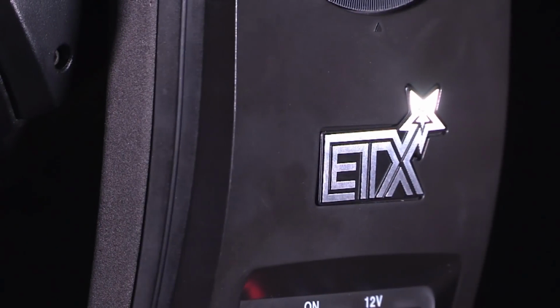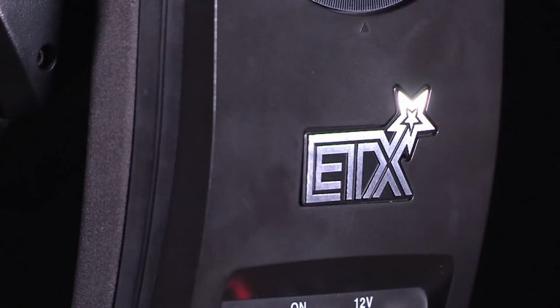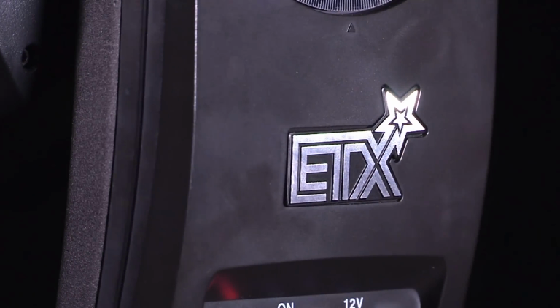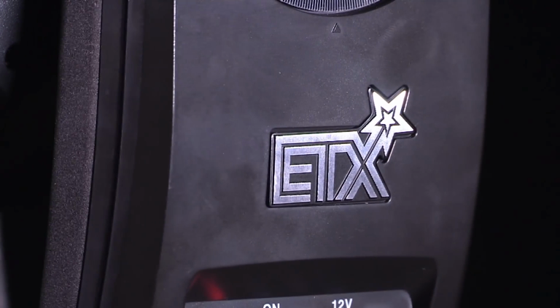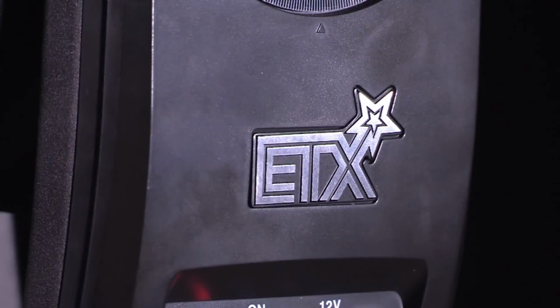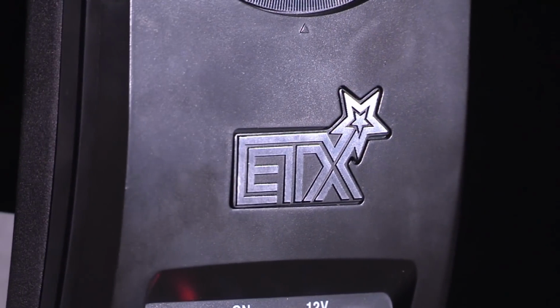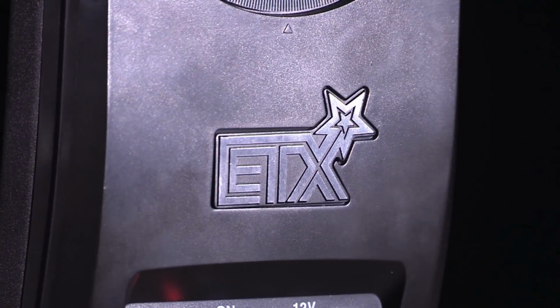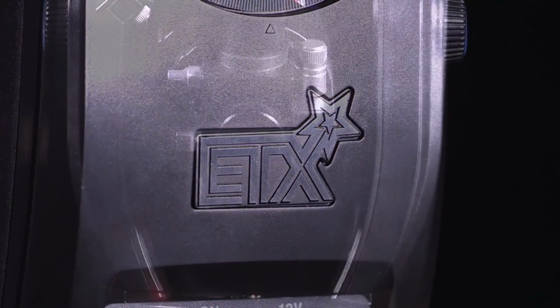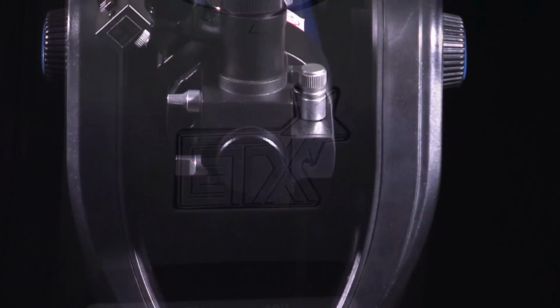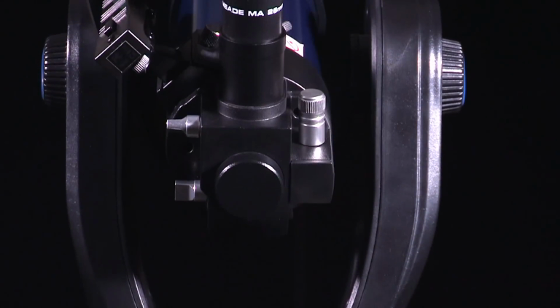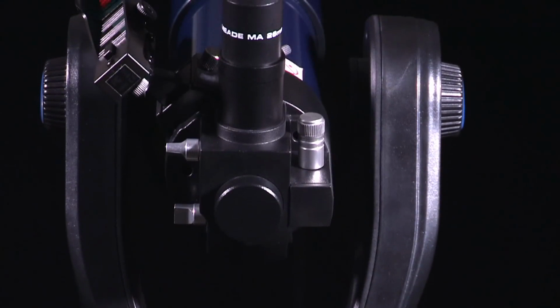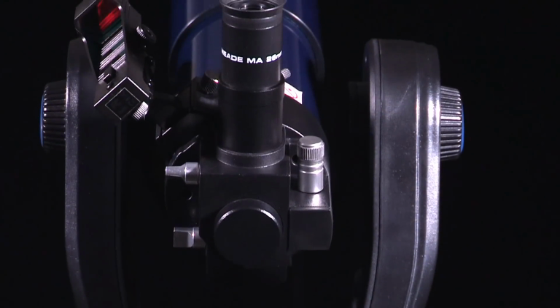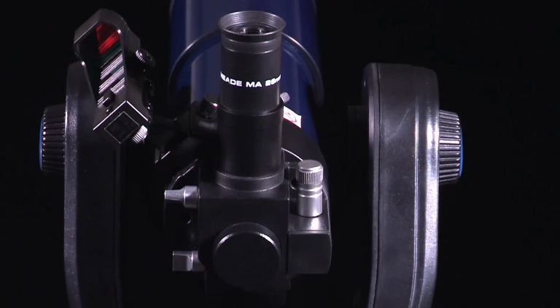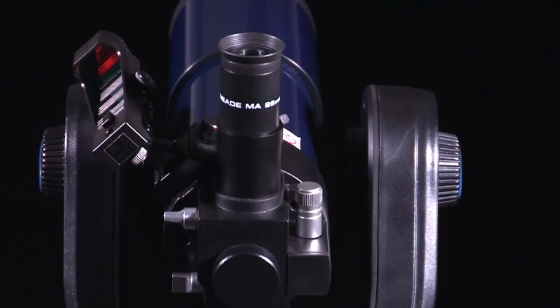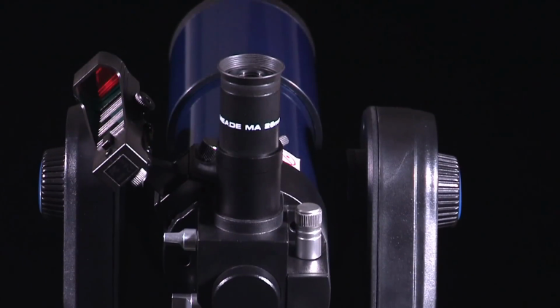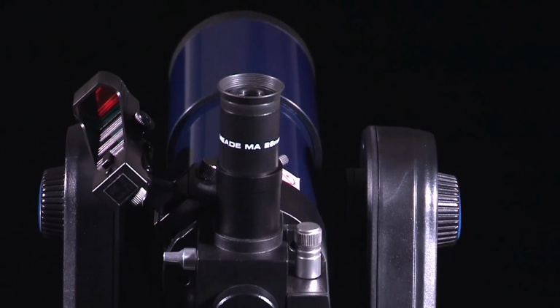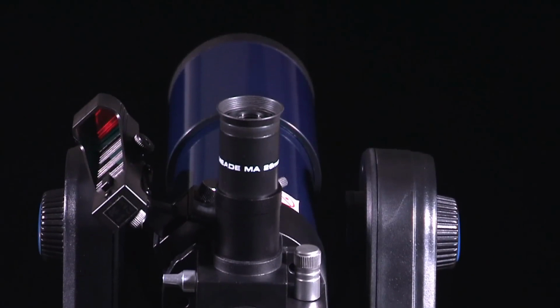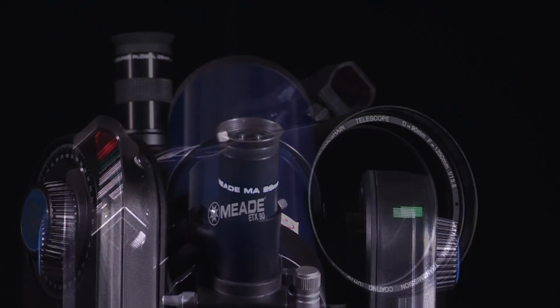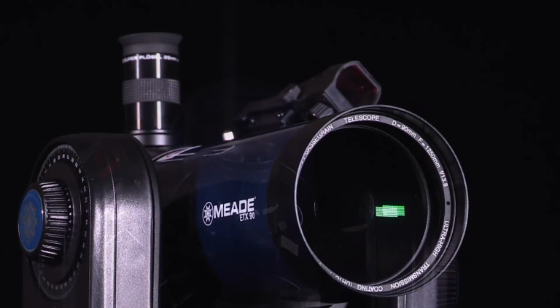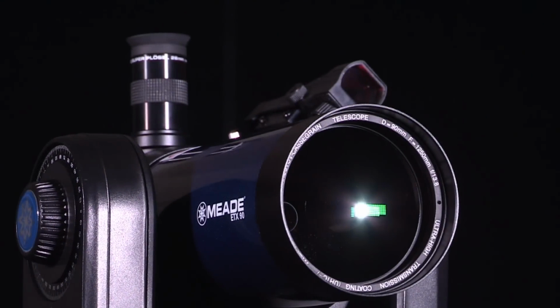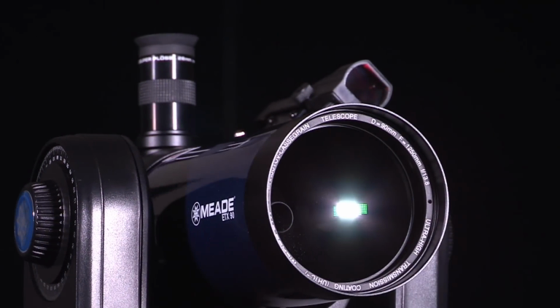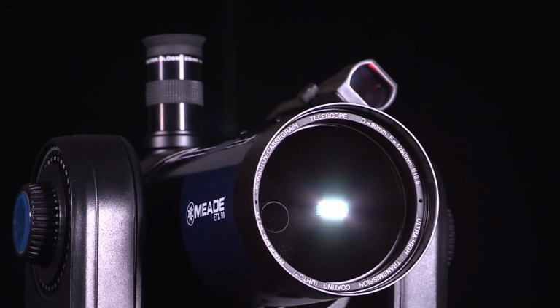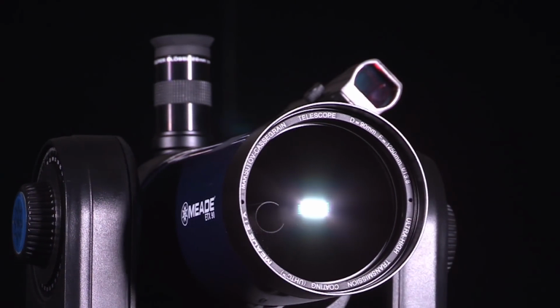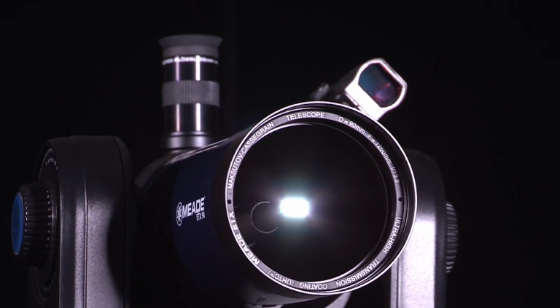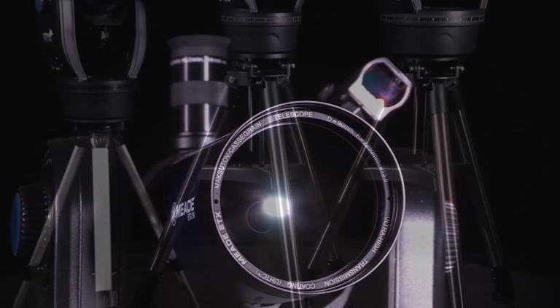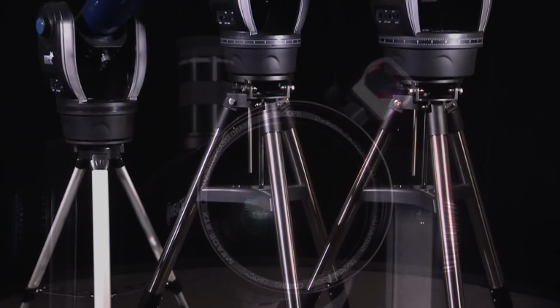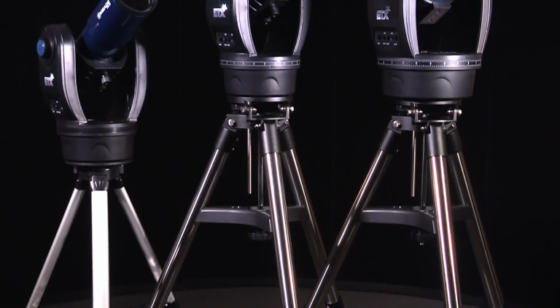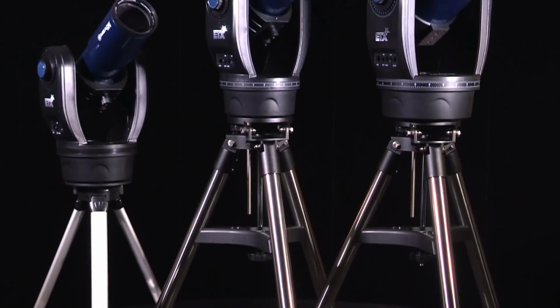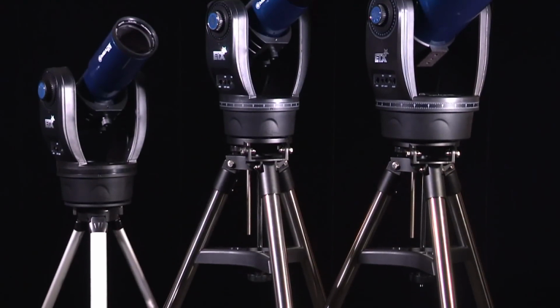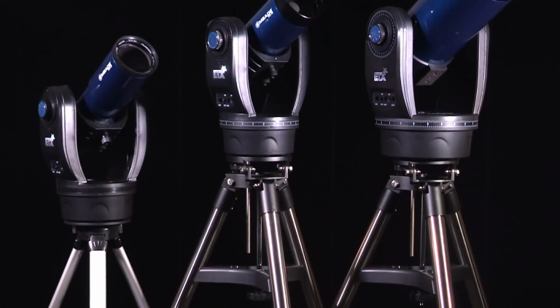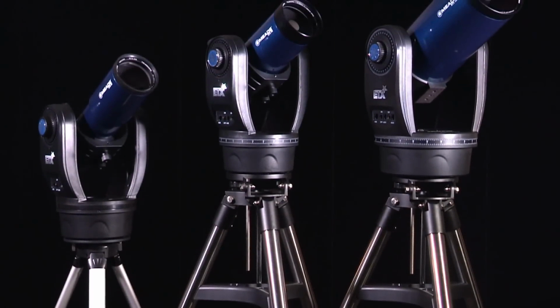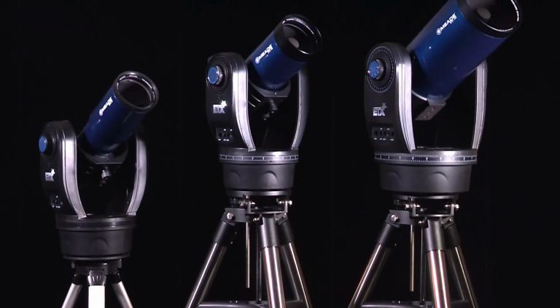For over 20 years, Meade's ETX series telescopes have provided novice astronomers quality, value, and performance. With each new model bringing enhancements and improvements, the all-new ETX Observer series continues that legacy.